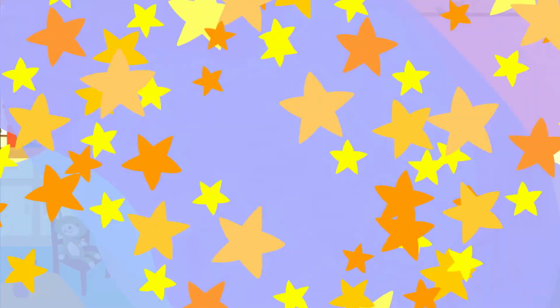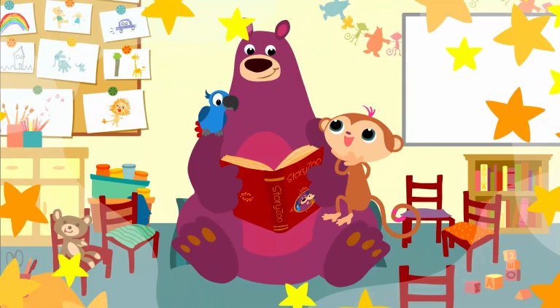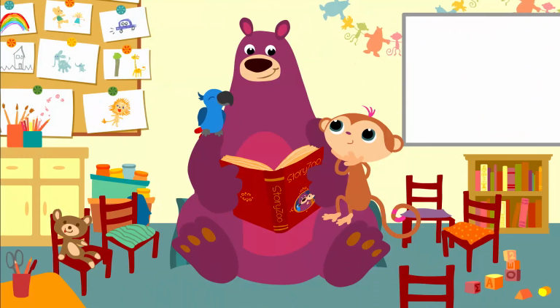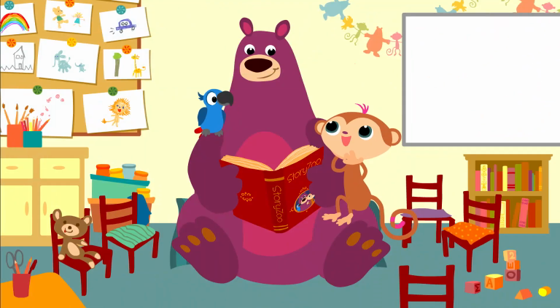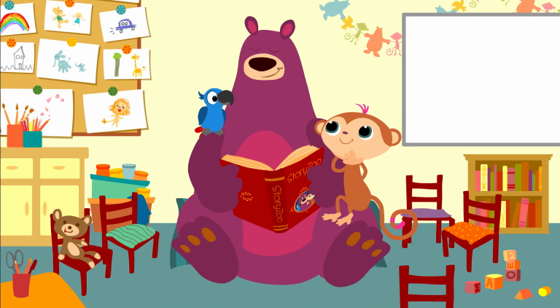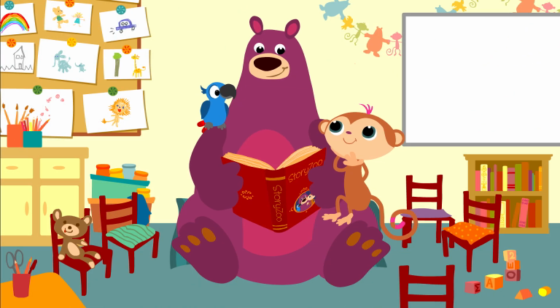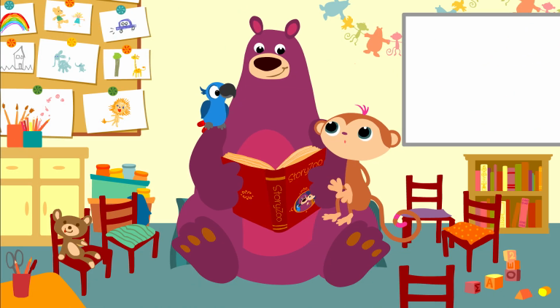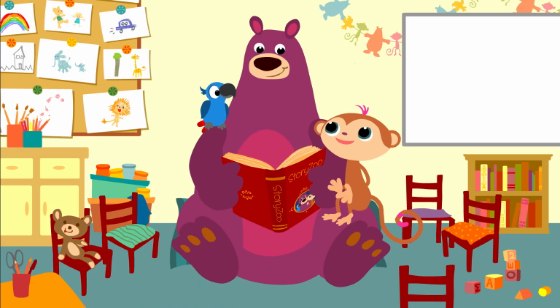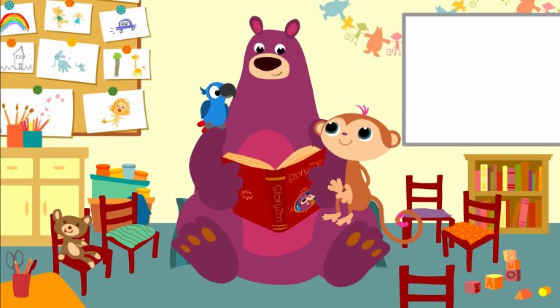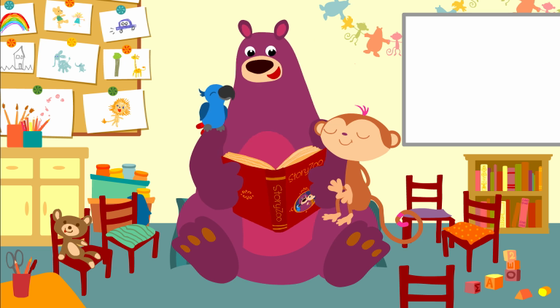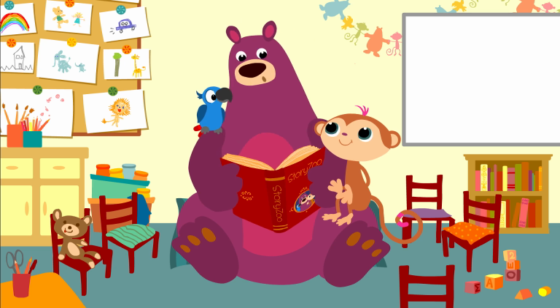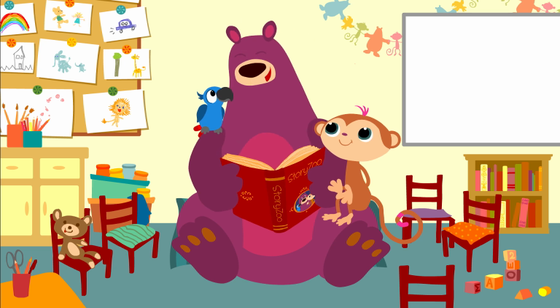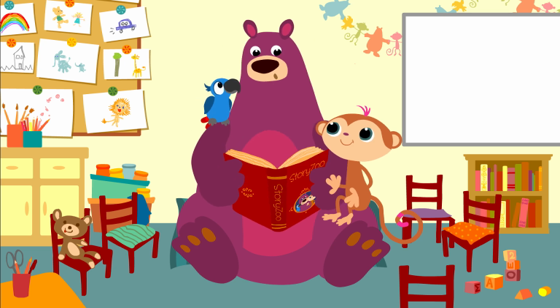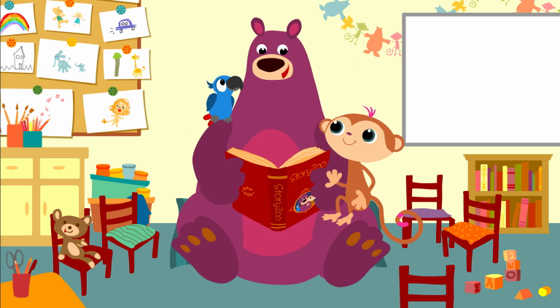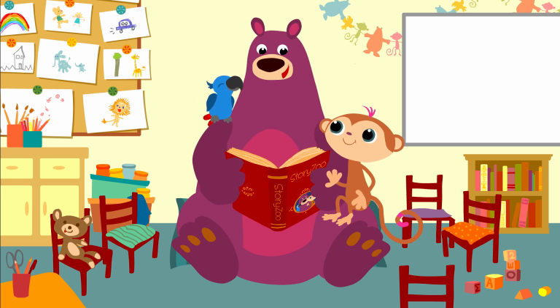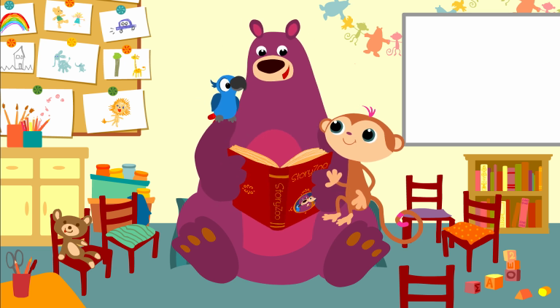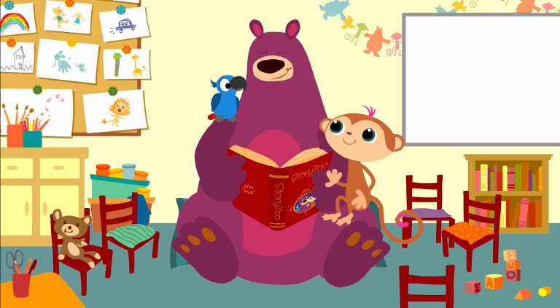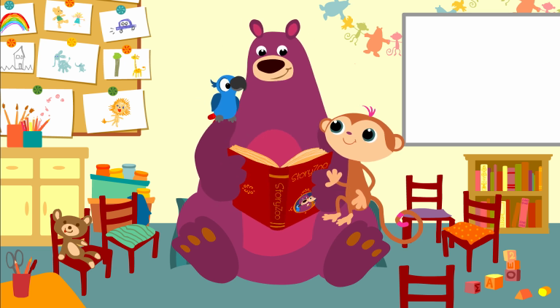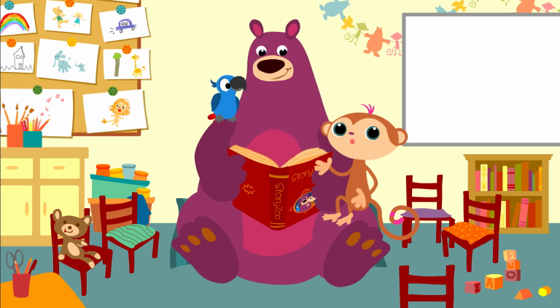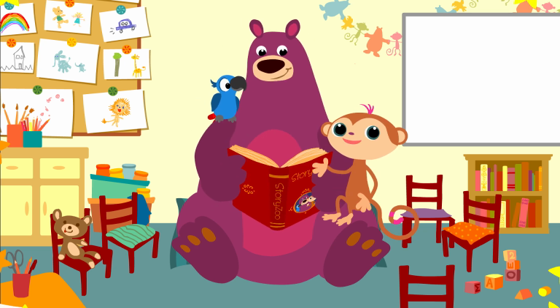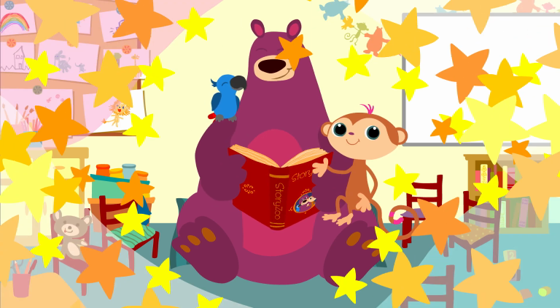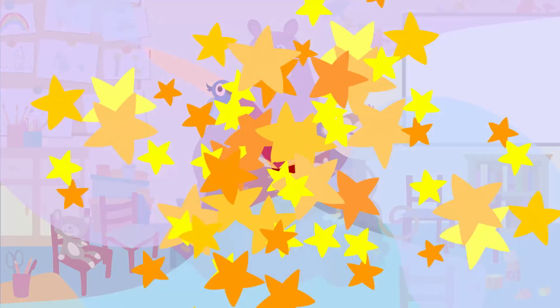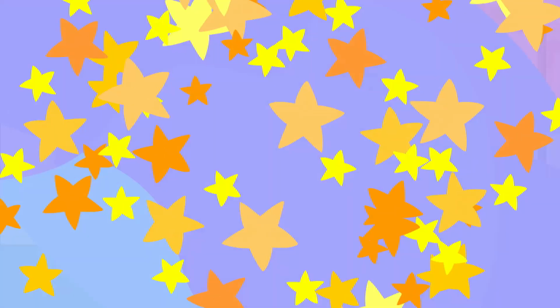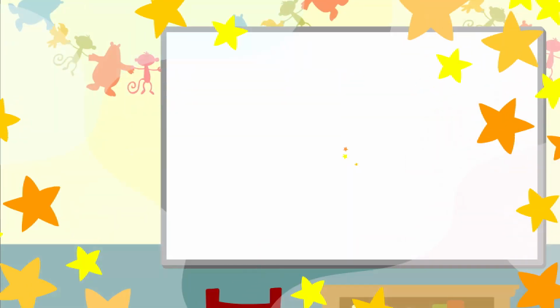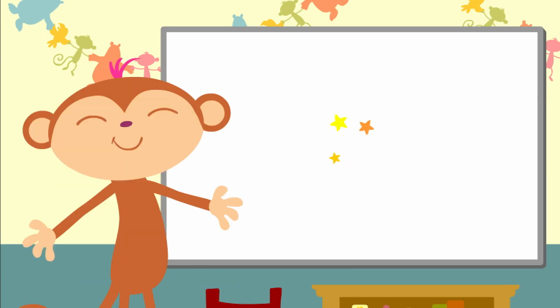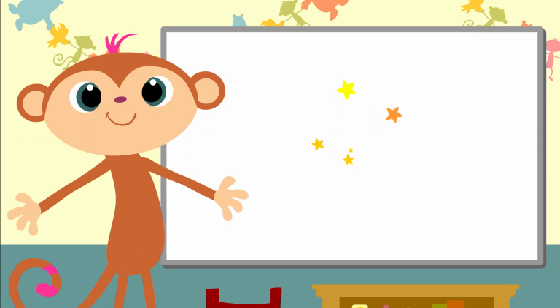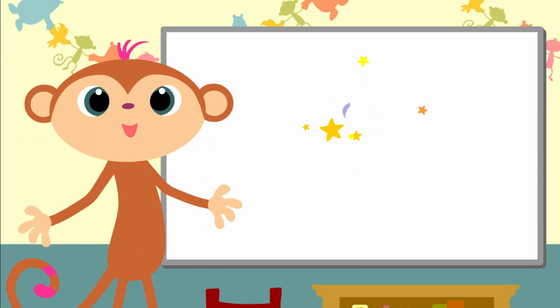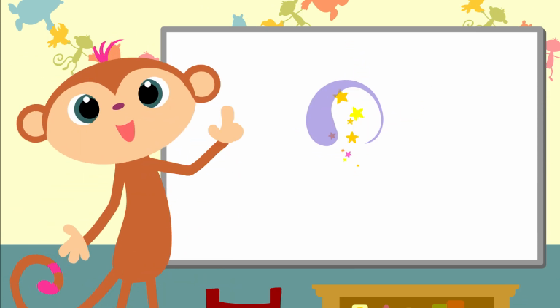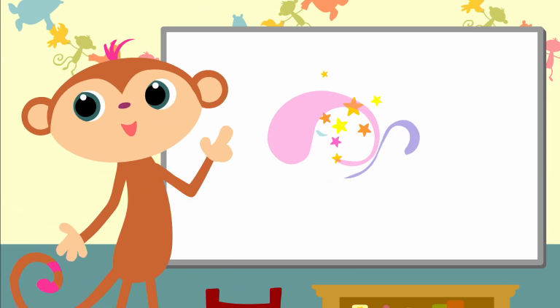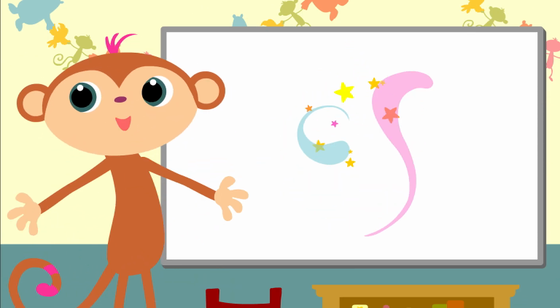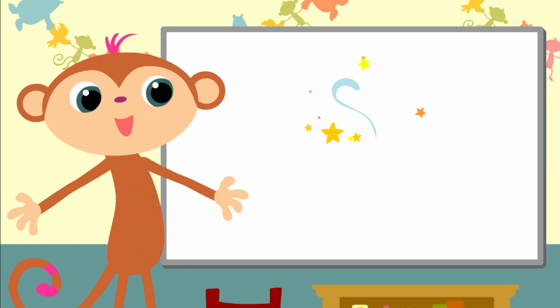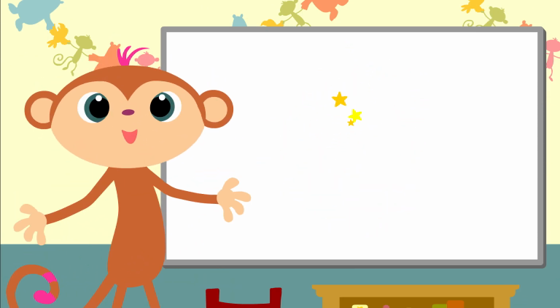That was great, Box. Can I do it now? Yes, now it's your turn, Toby. Have fun! Can you move with me? Okay, here we go. All together.